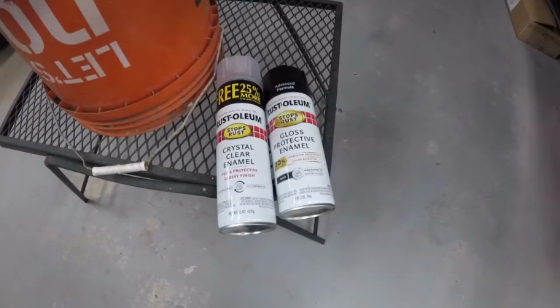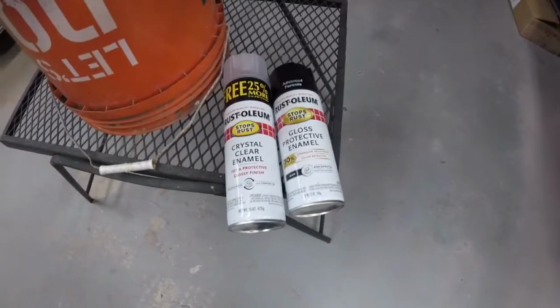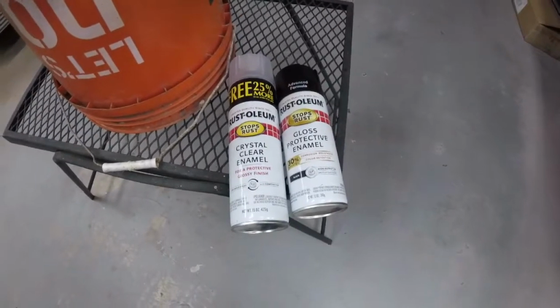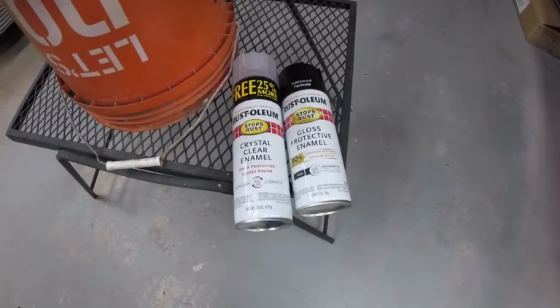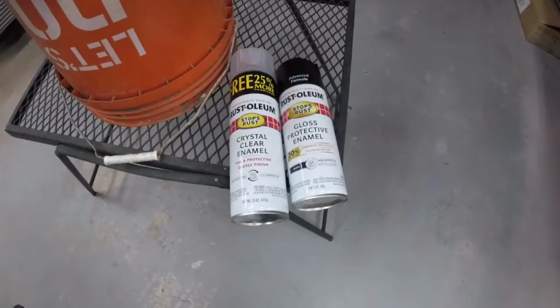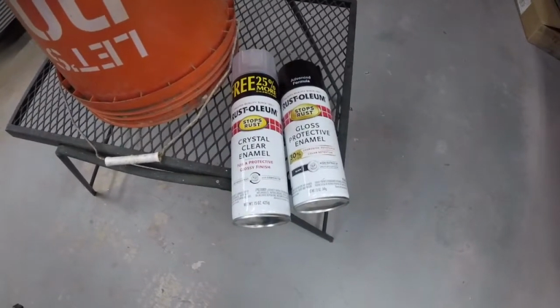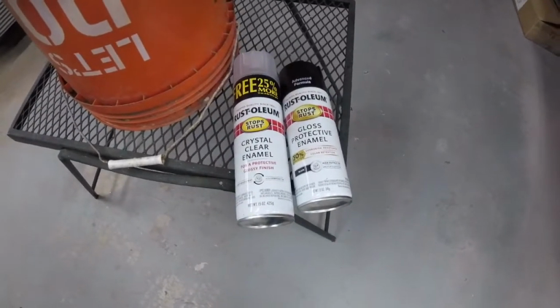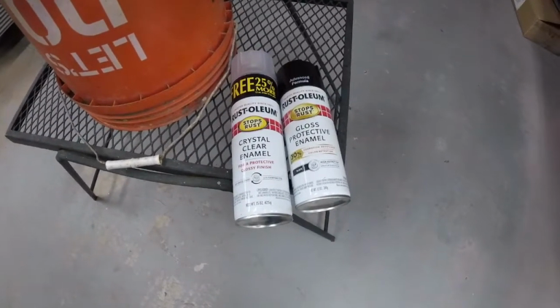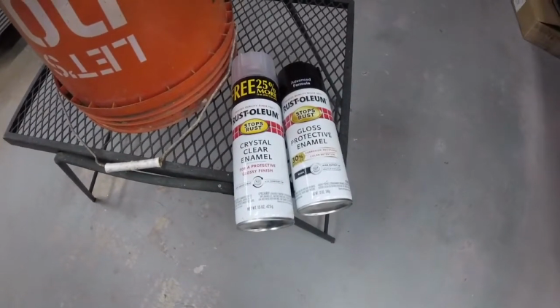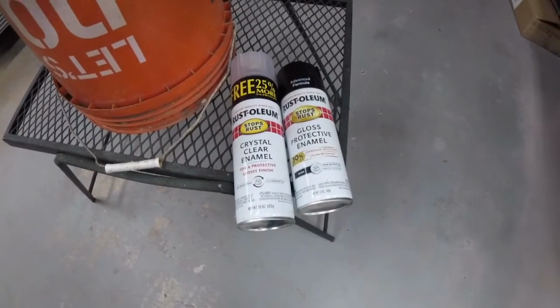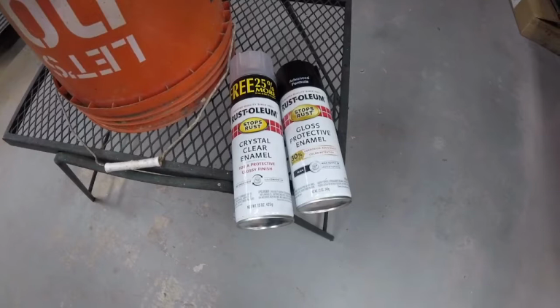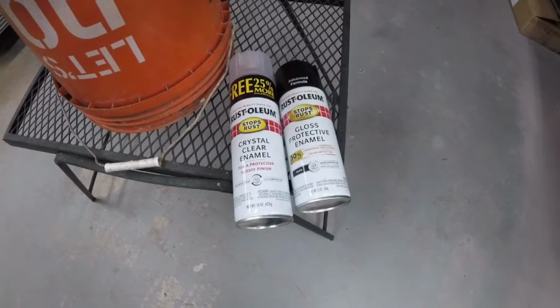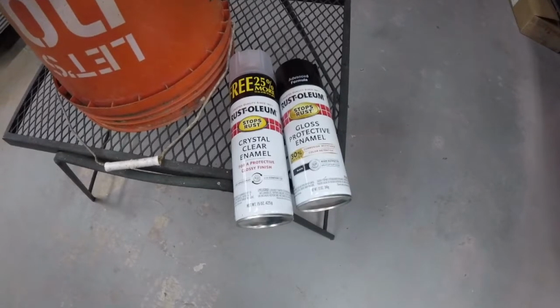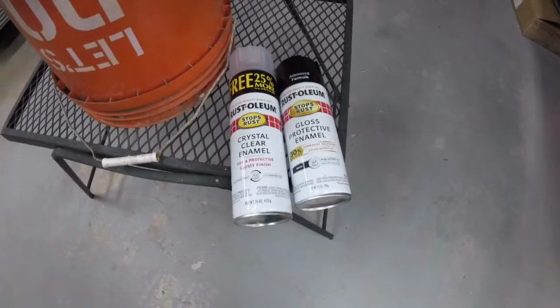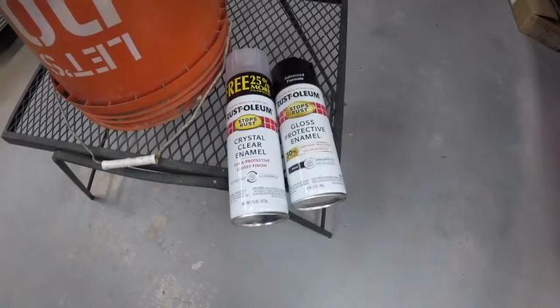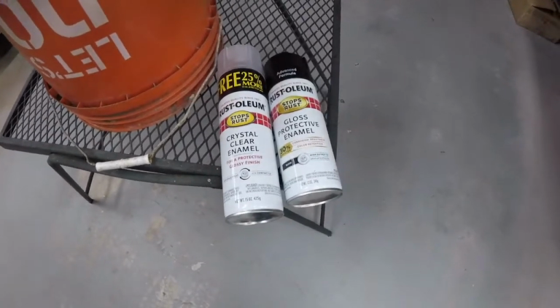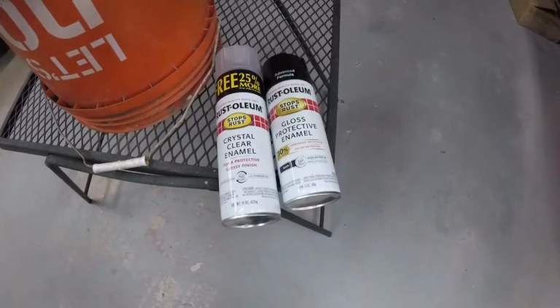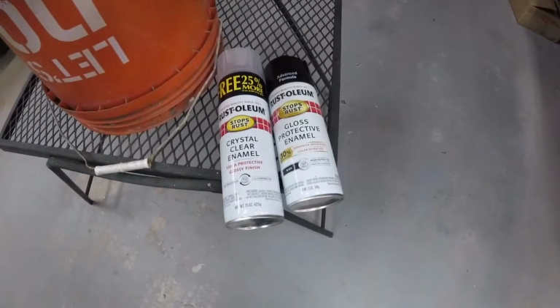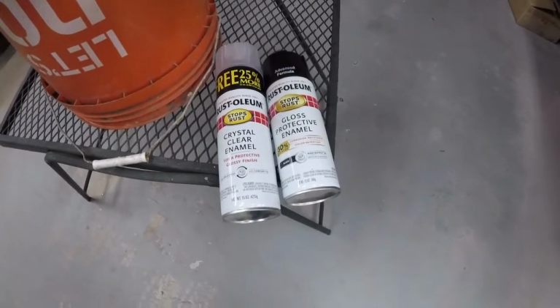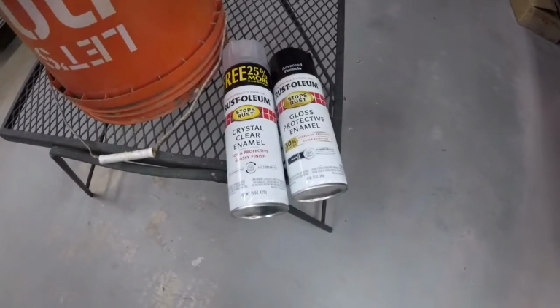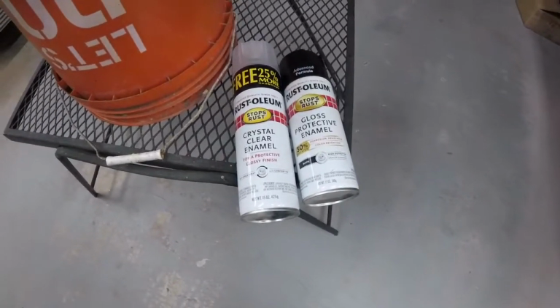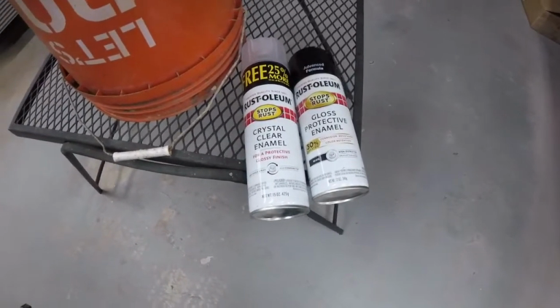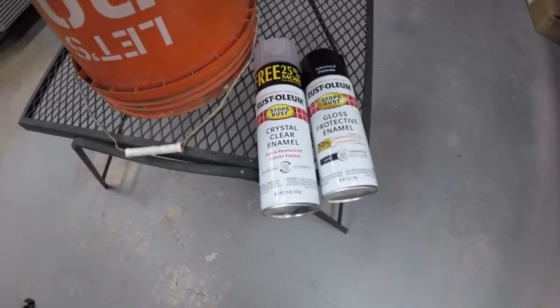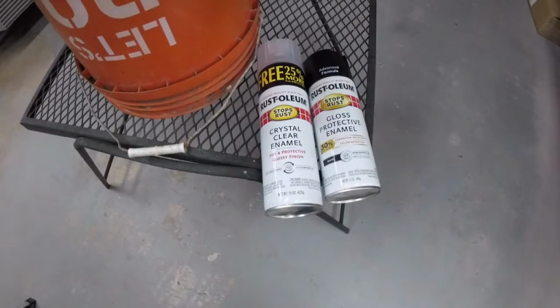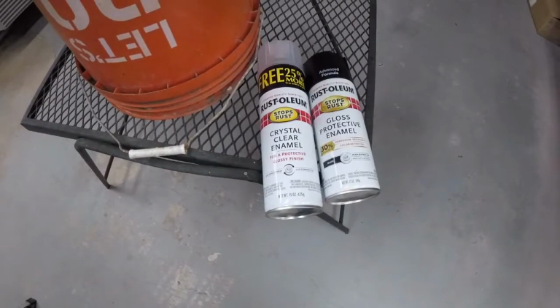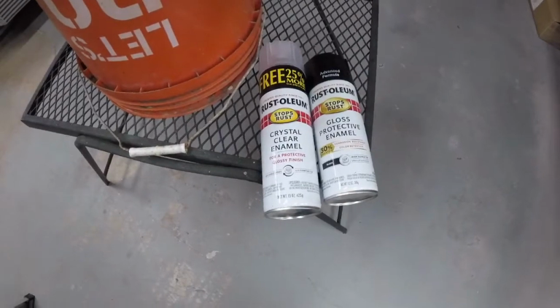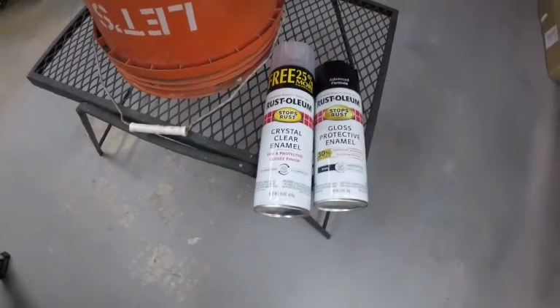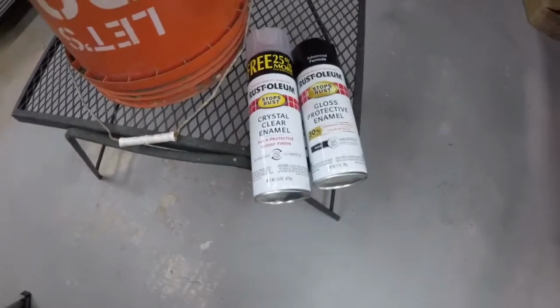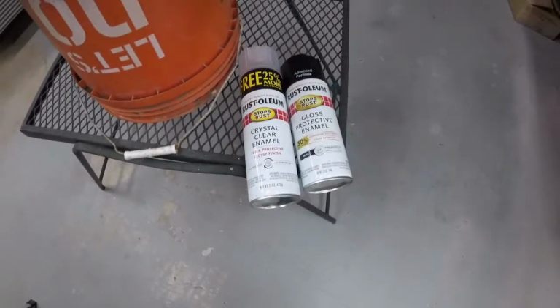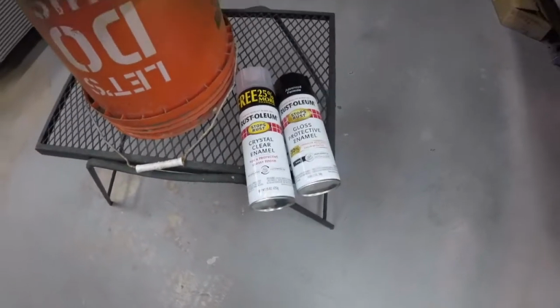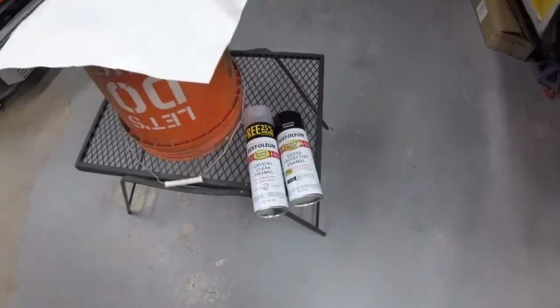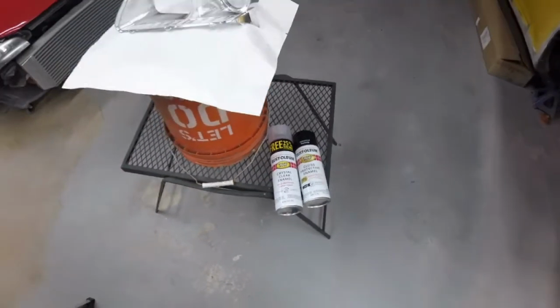As far as paint, I like to use this Rust-Oleum here — it's cheap, you can find it anywhere, and I've always had really good results with it. So we just have their gloss black and then their crystal clear enamel.